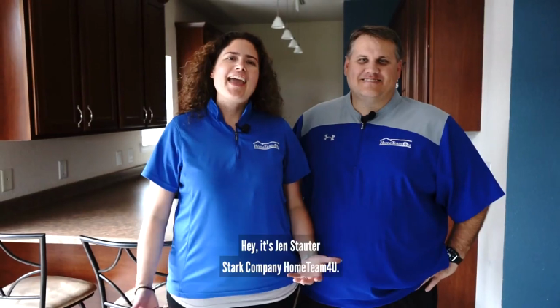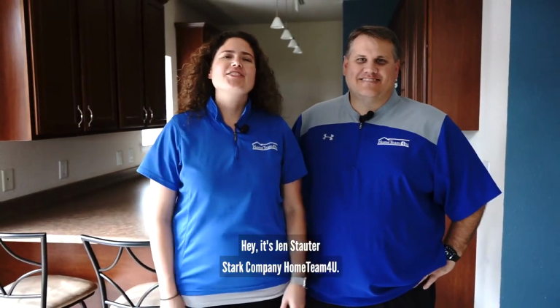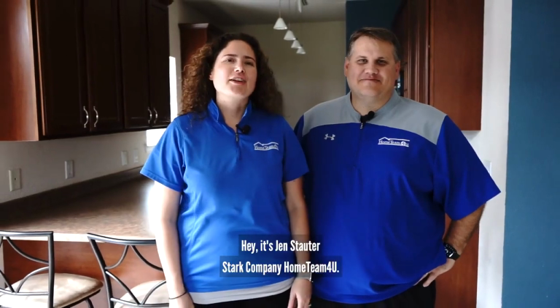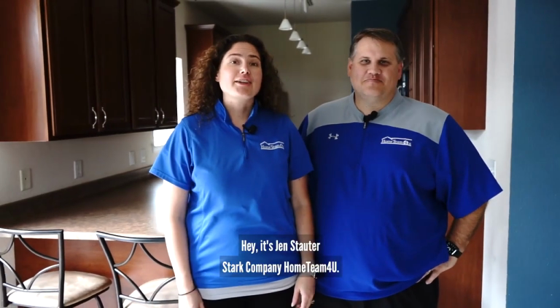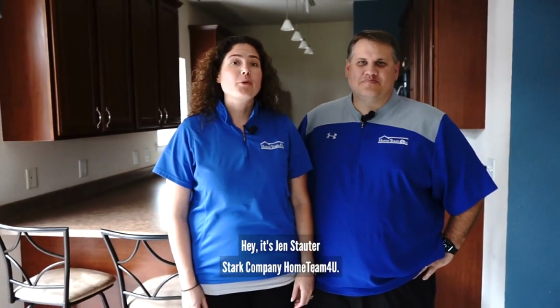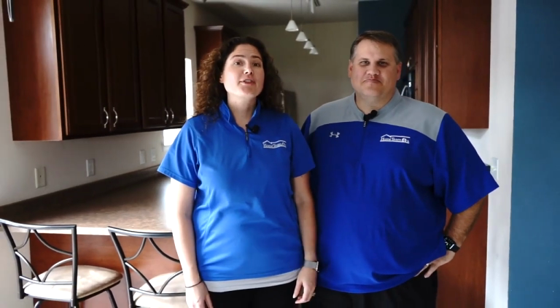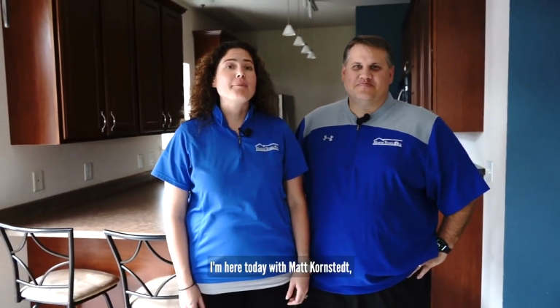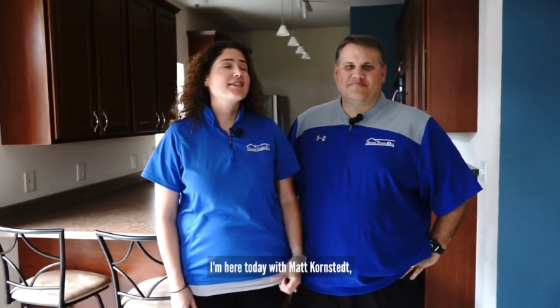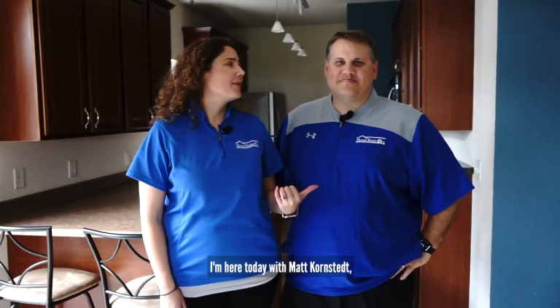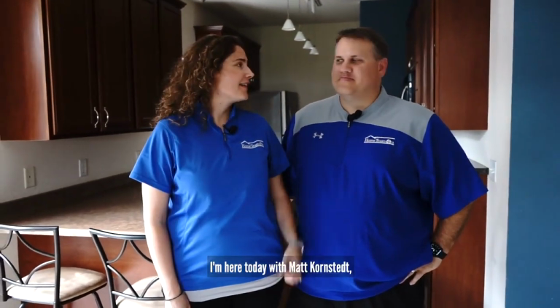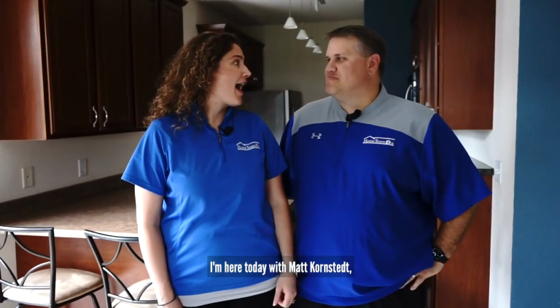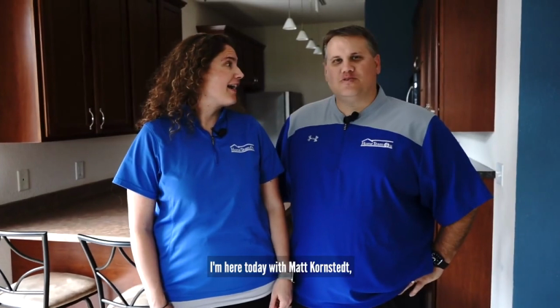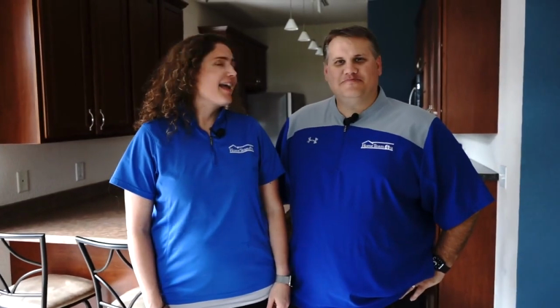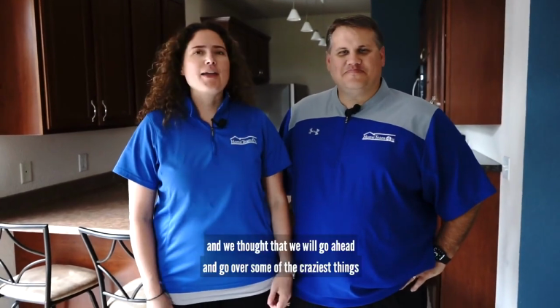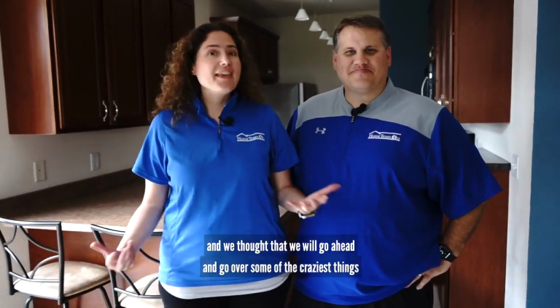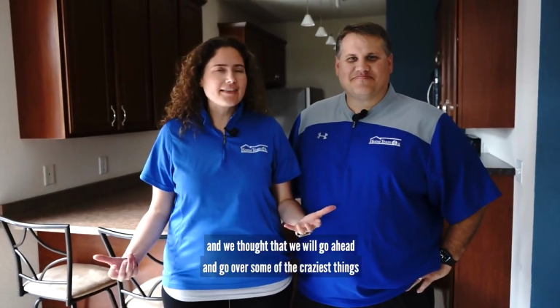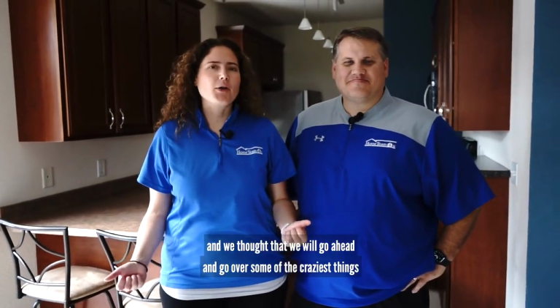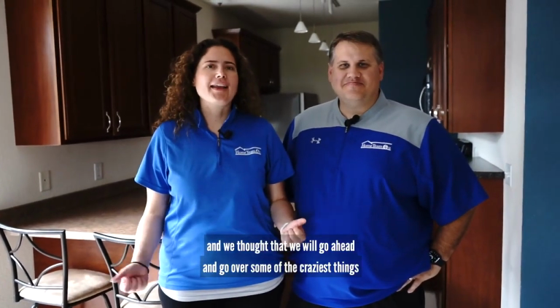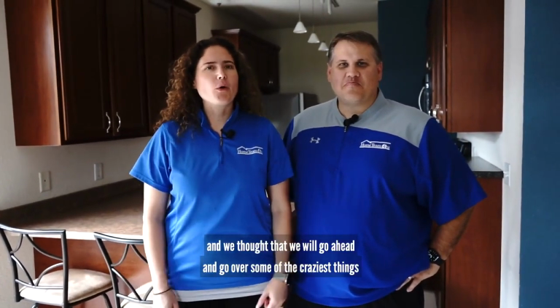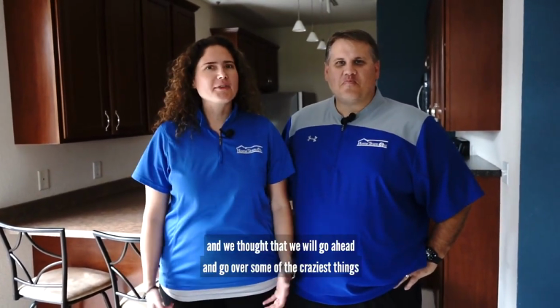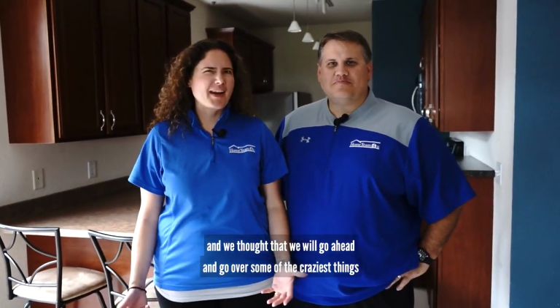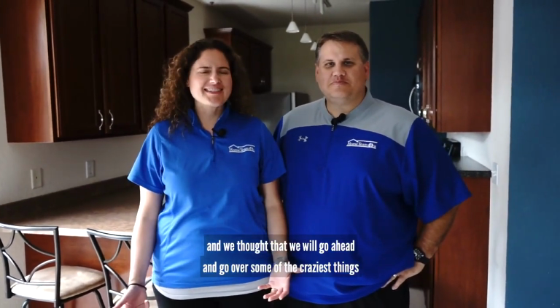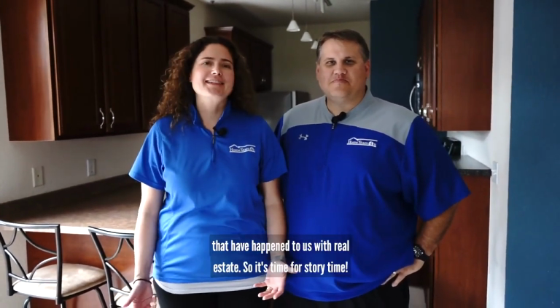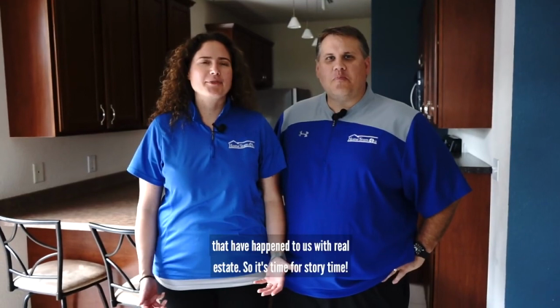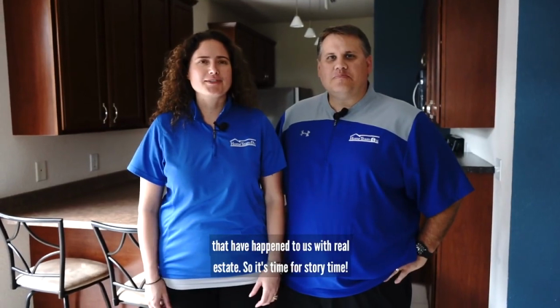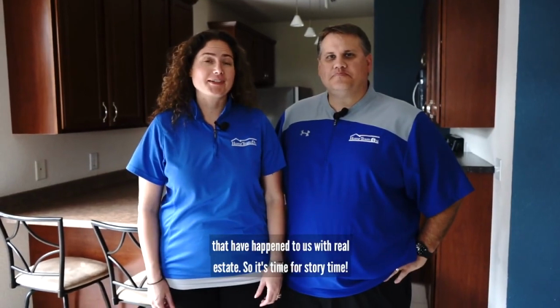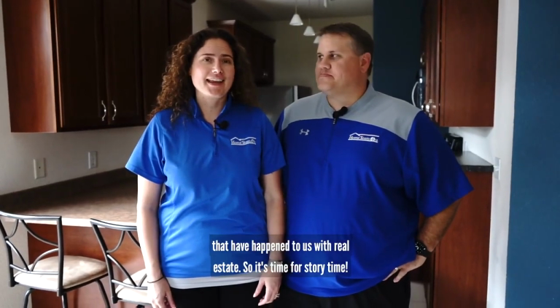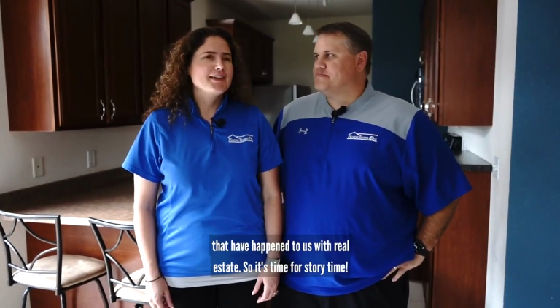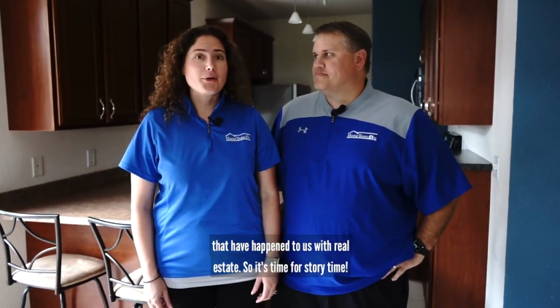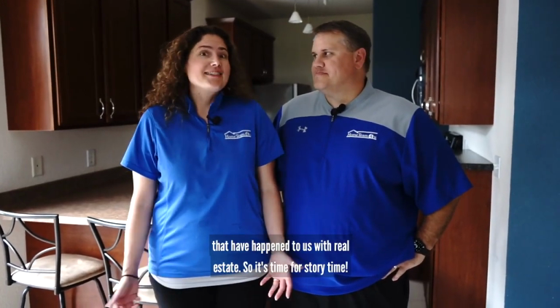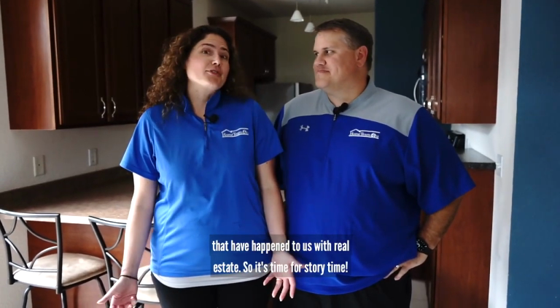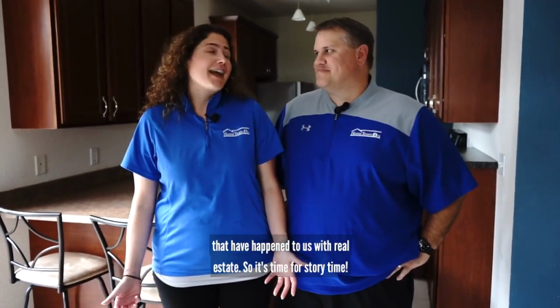Hey, it's Jen Stotter from Start Company Home Team. I'm here today with Matt Cornstead, and we thought we would go ahead and go over some of the craziest things that have happened to us with real estate. So it's time for story time.